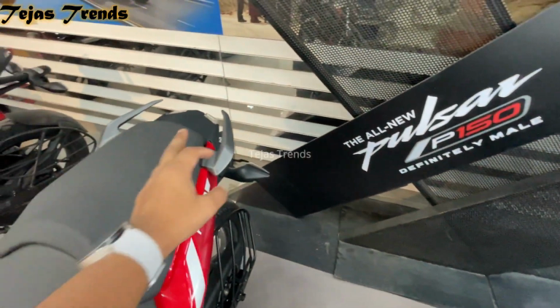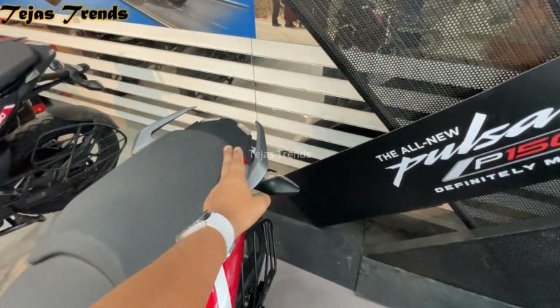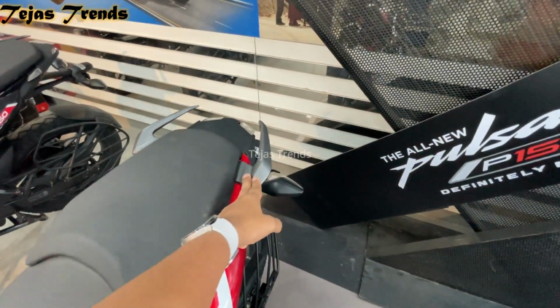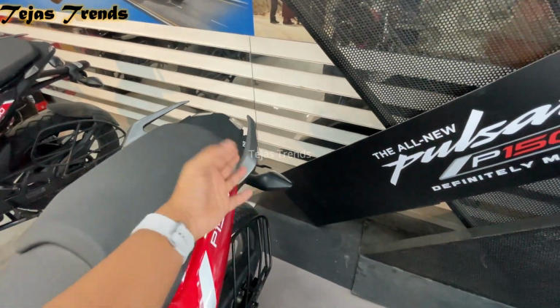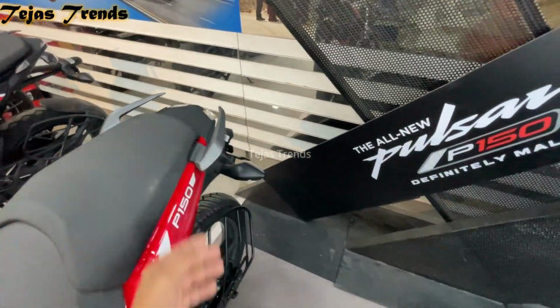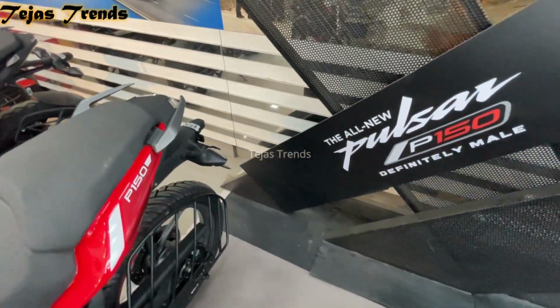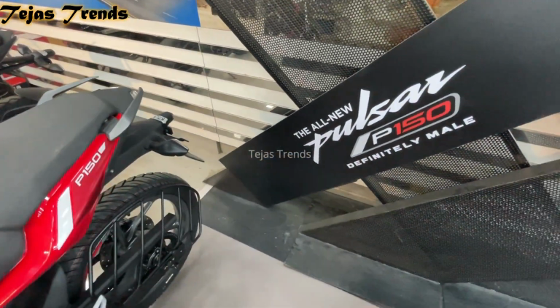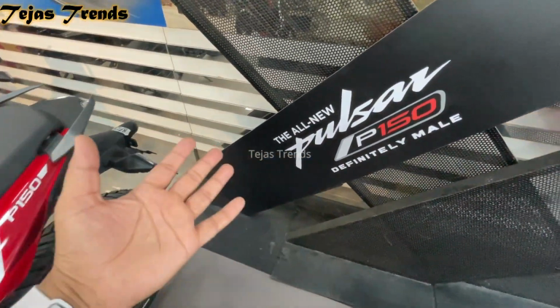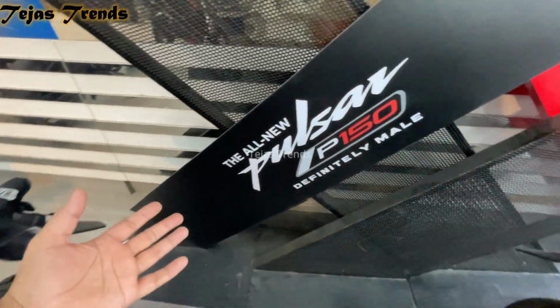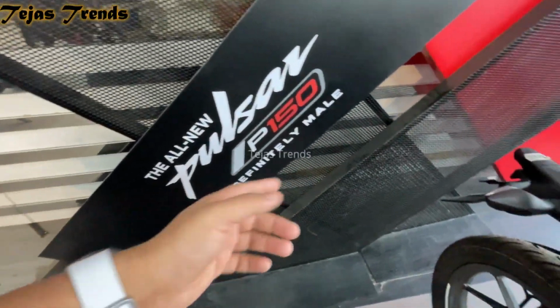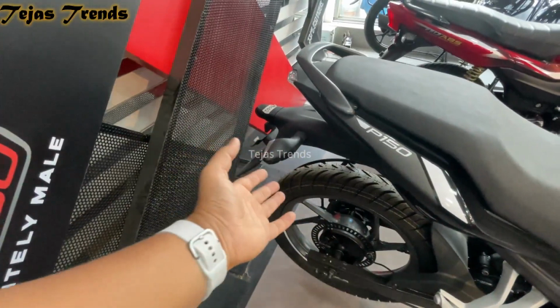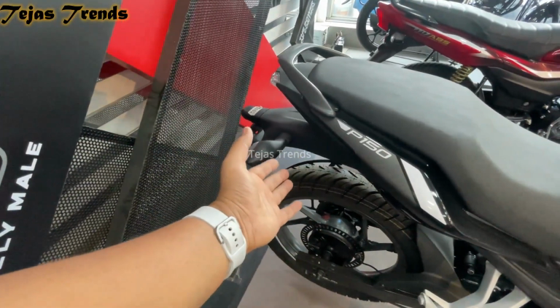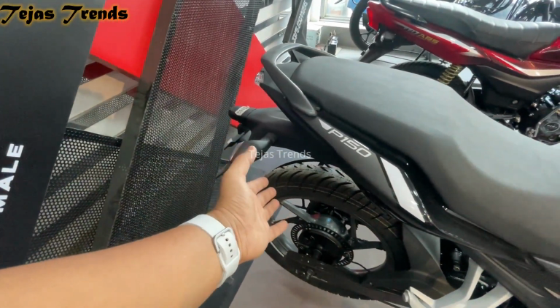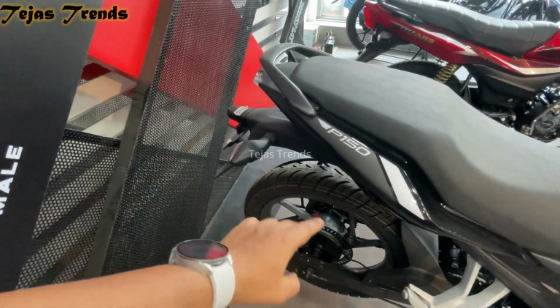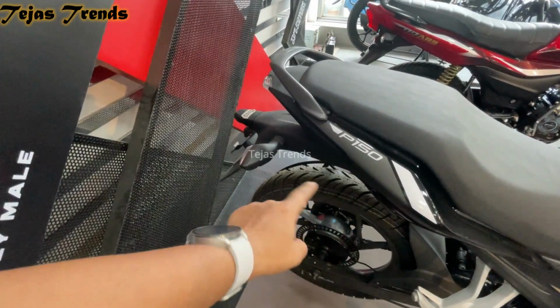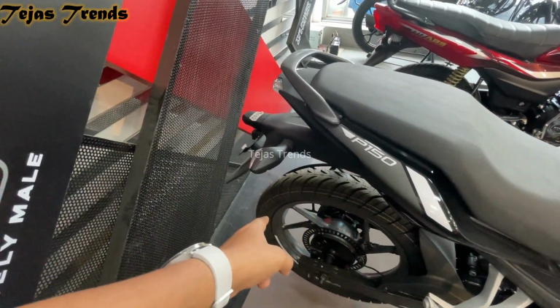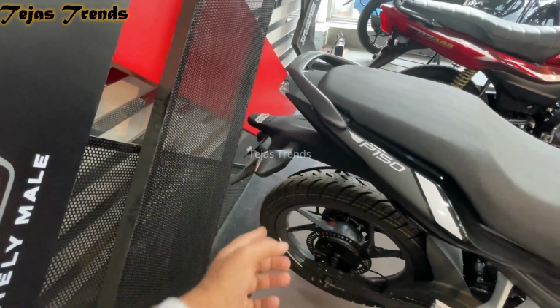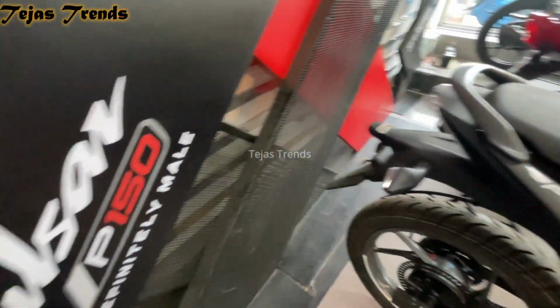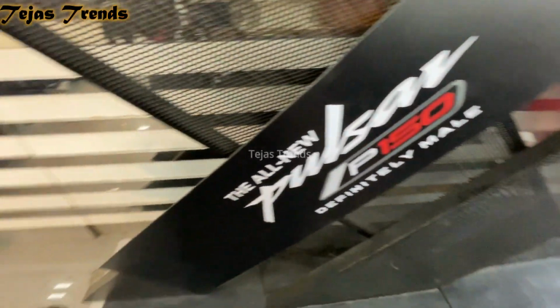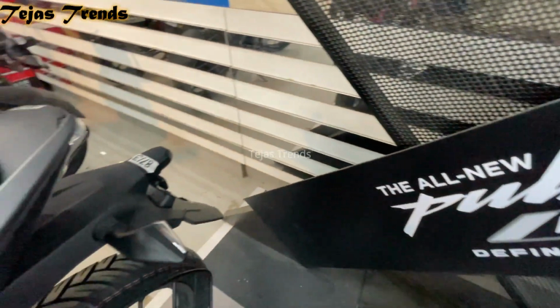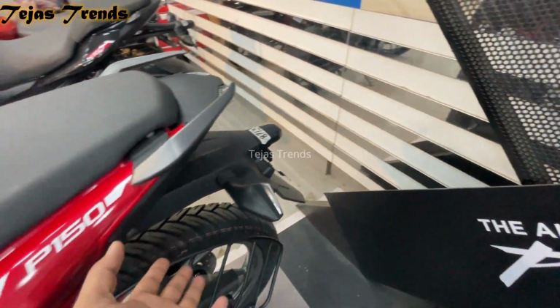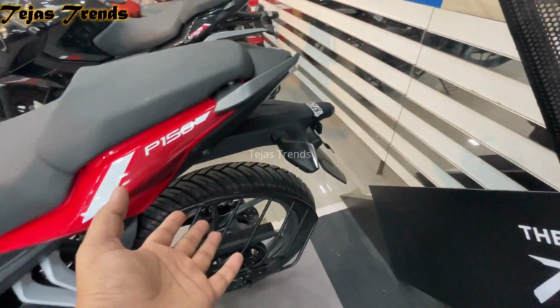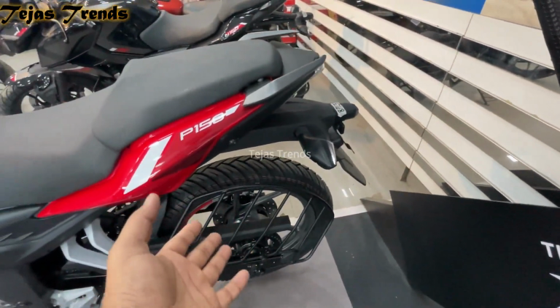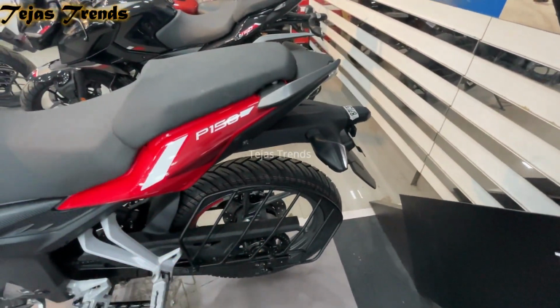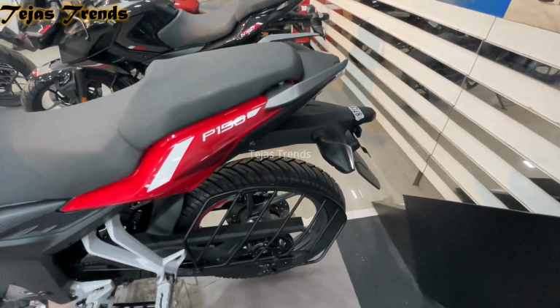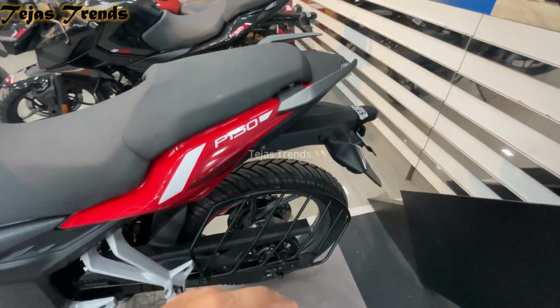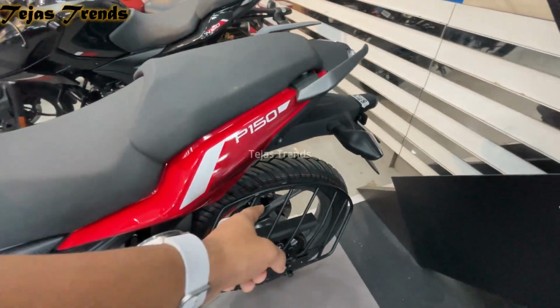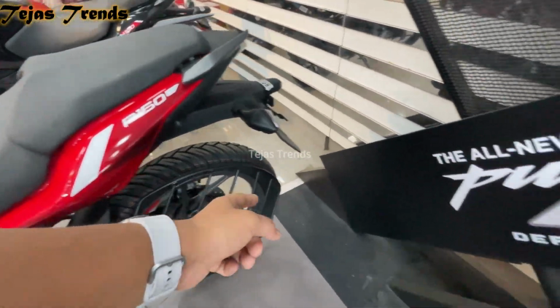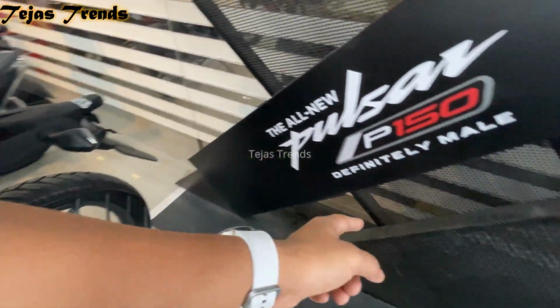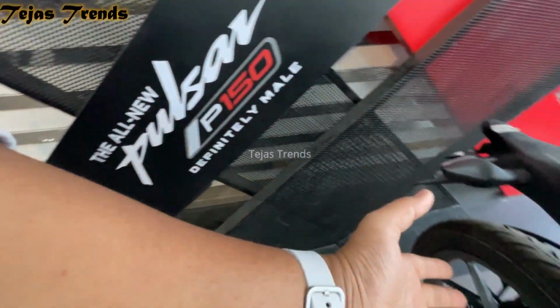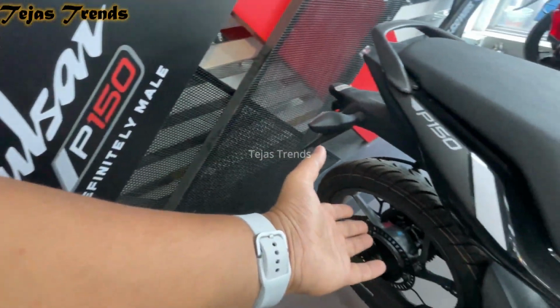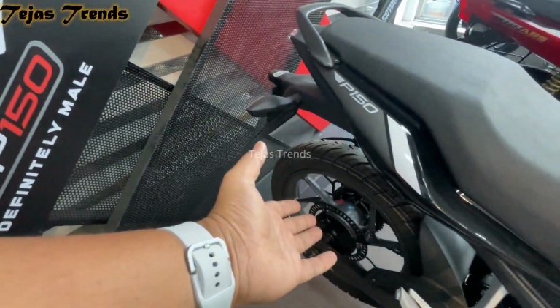The next difference is that here you get a single-piece grab handlebar, while the other gets a split grab handlebar. Also, here you get a 110-section rear tire and the other gets a 100-section tire. Finally, this is the disc brake model and this is the drum brake model — that is also a difference.